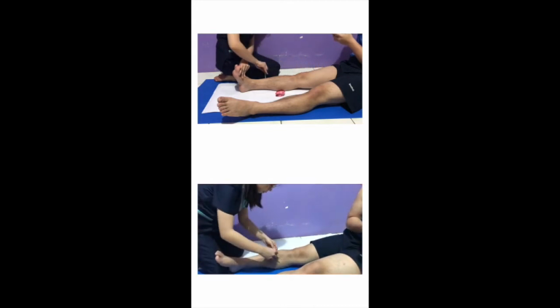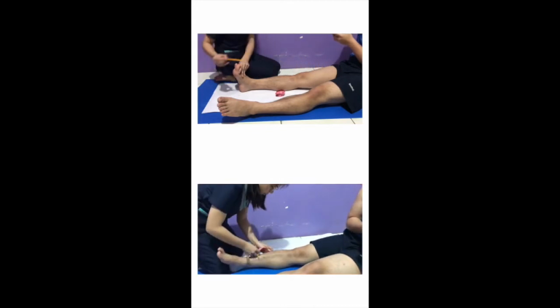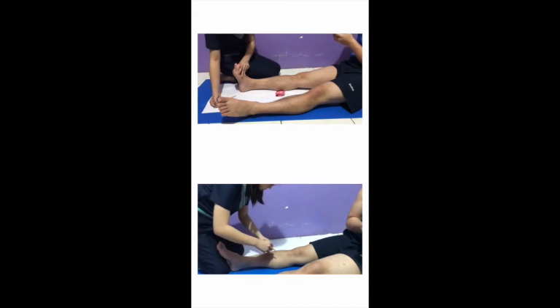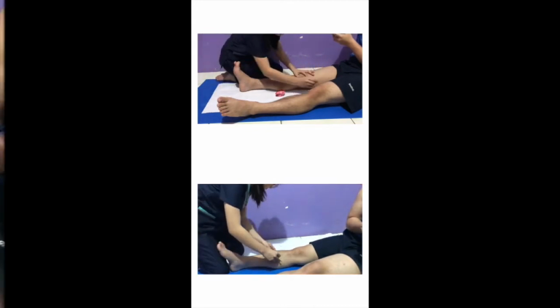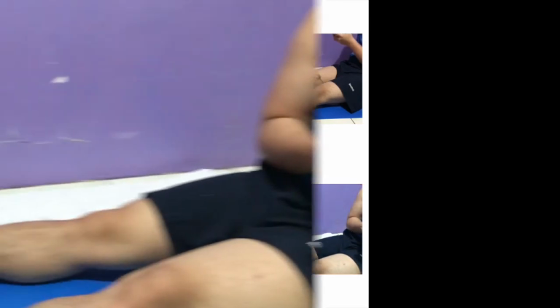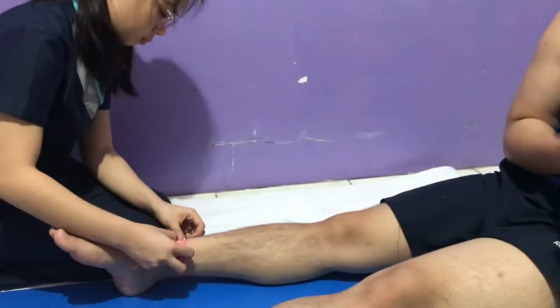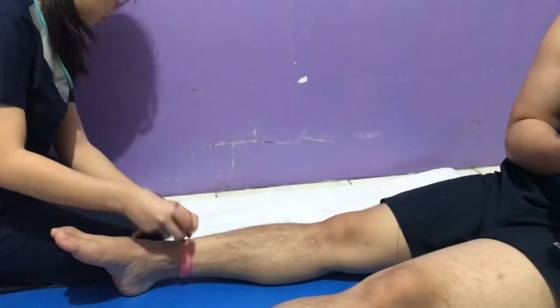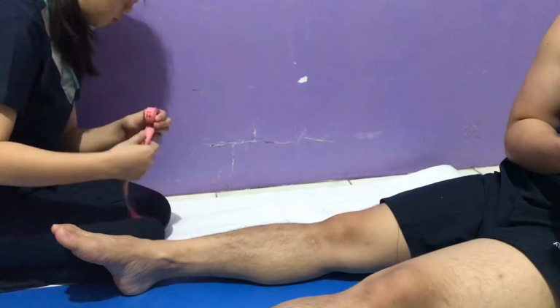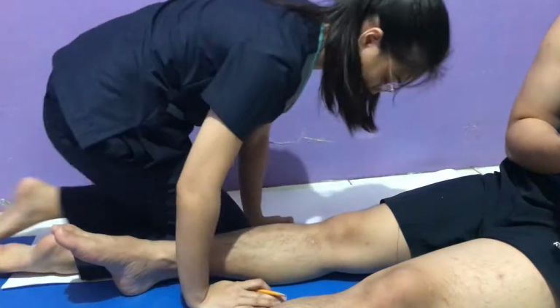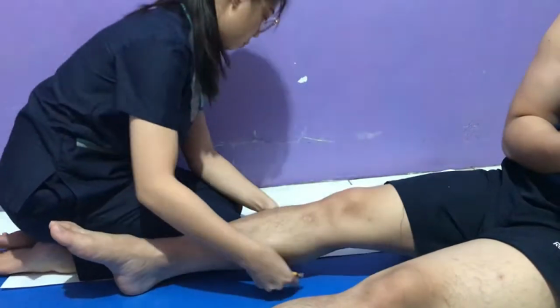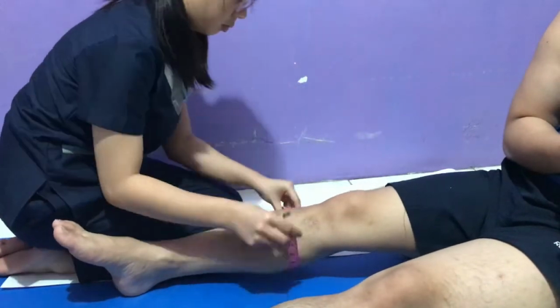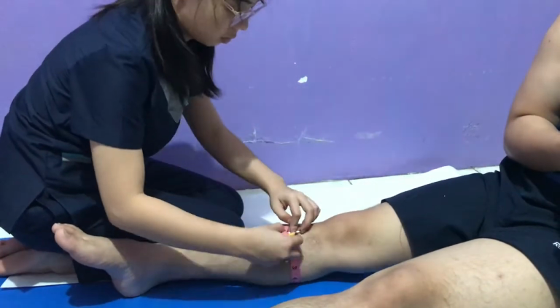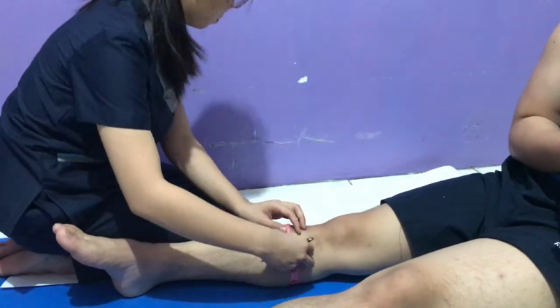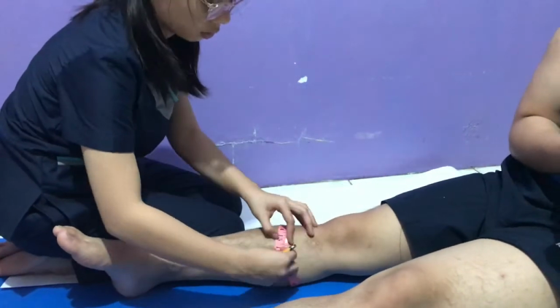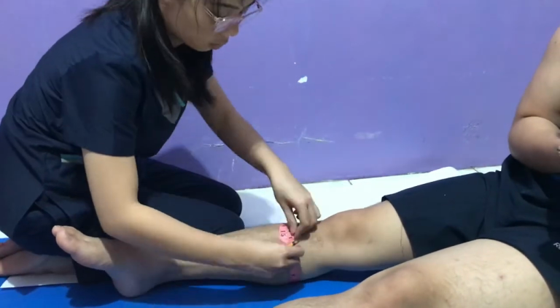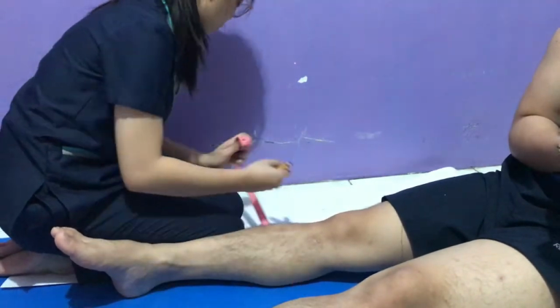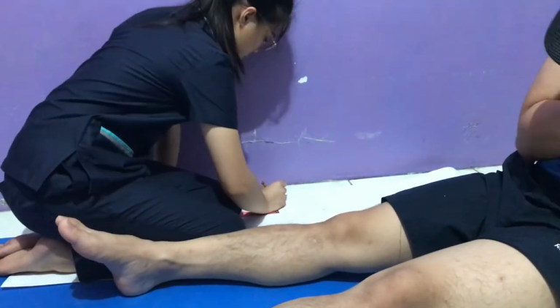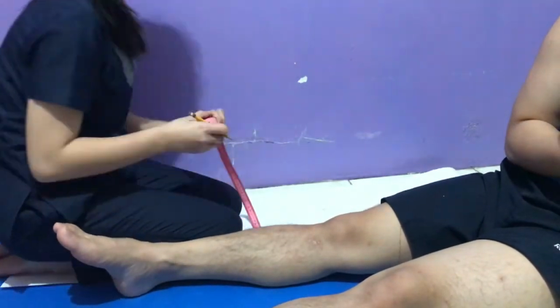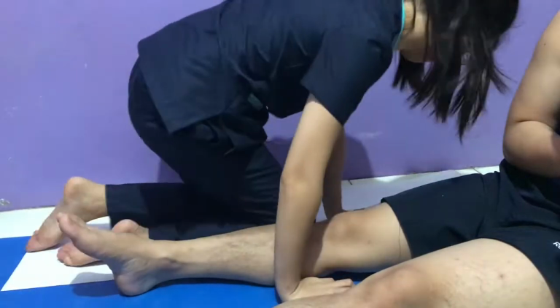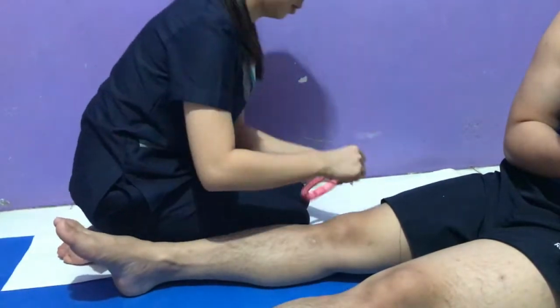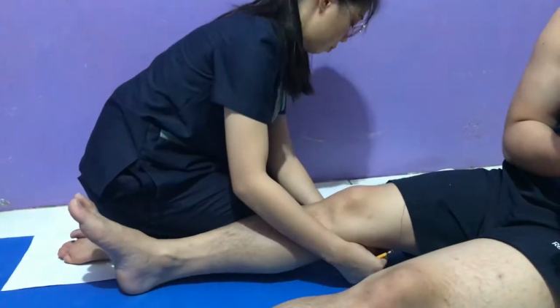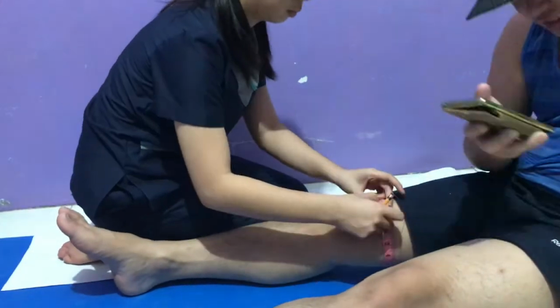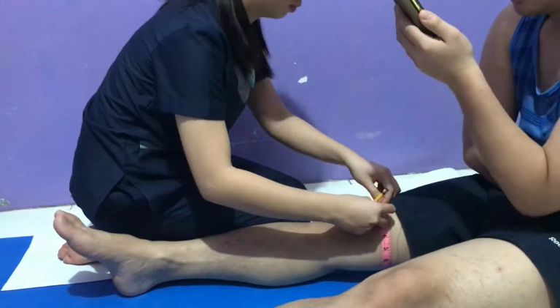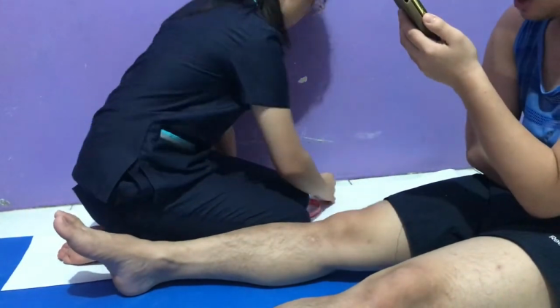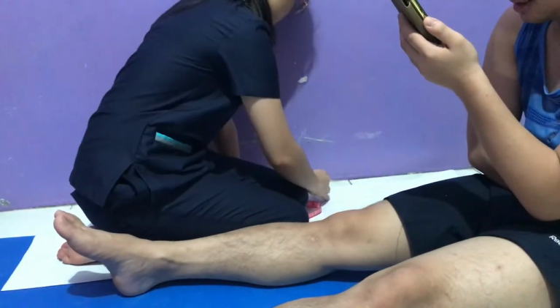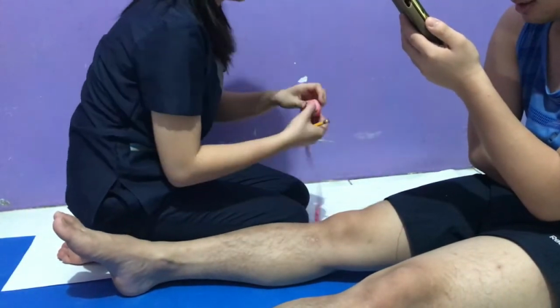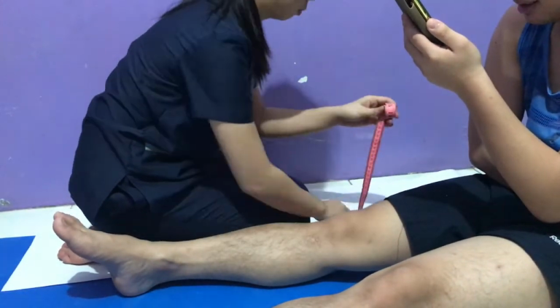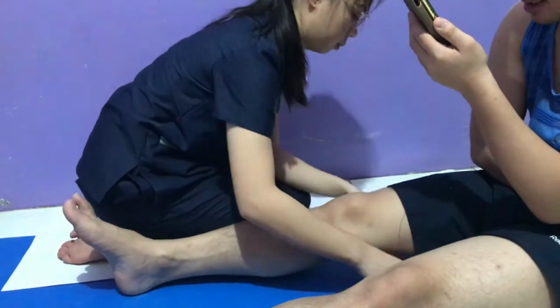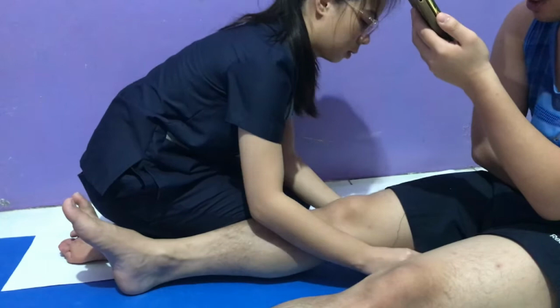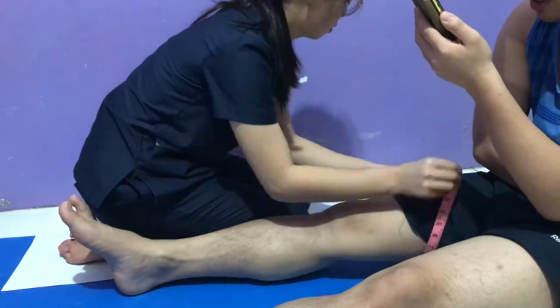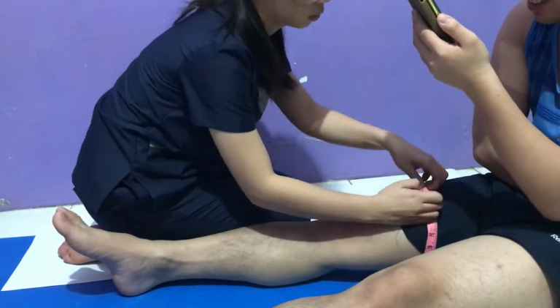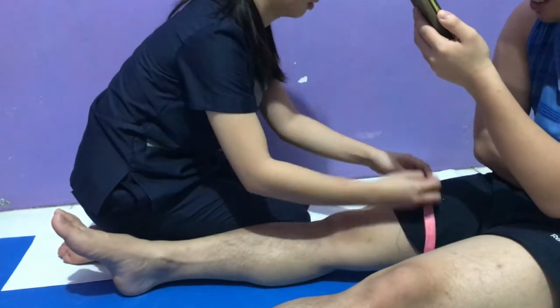On the lateral side, start marking at the hip joint. Measure the length of the medial side of your patient's thigh, leg, and remainder of the foot. Then measure the width and circumference of your patient's ankle joint, calf, knee joint, mid-thigh, and groin area.